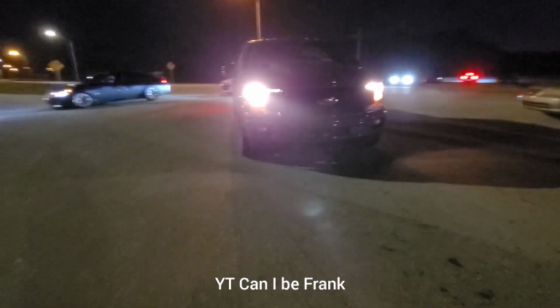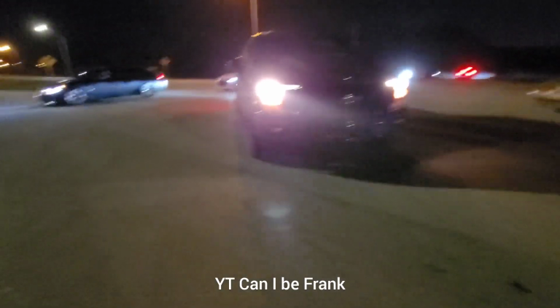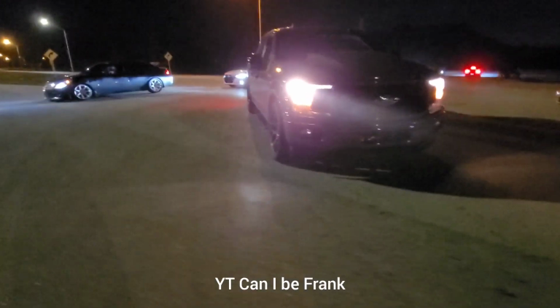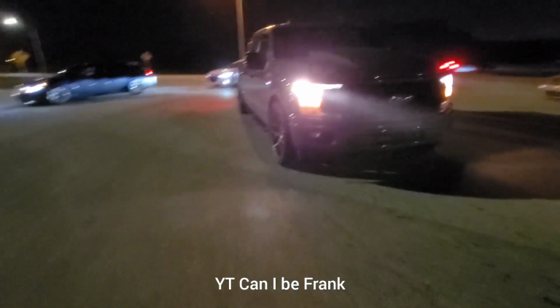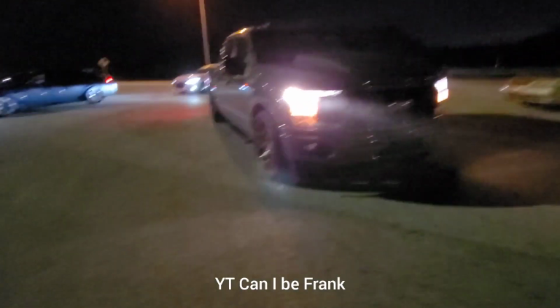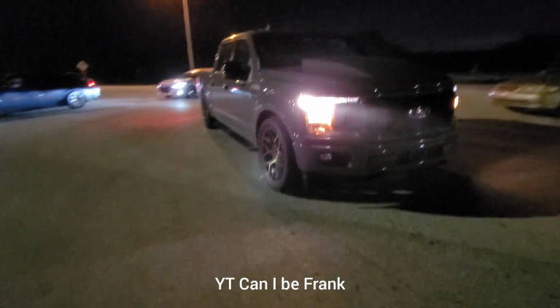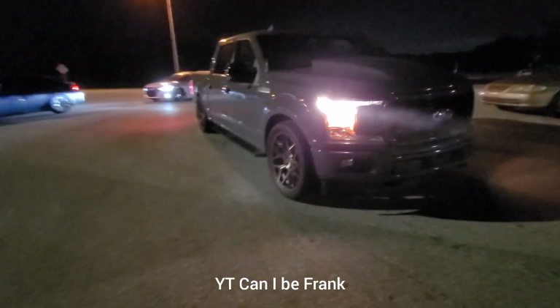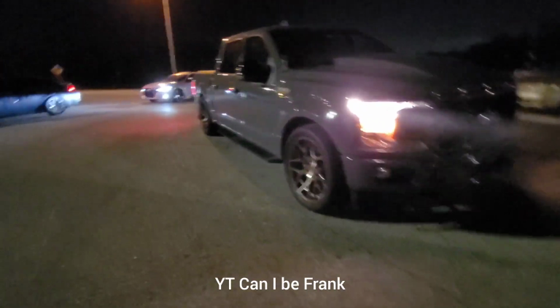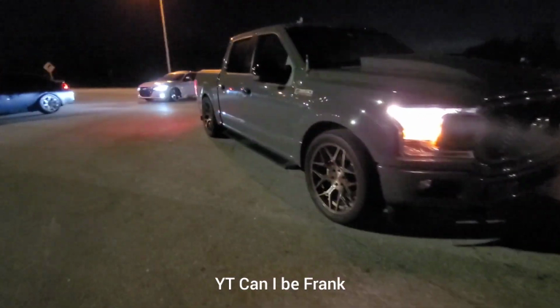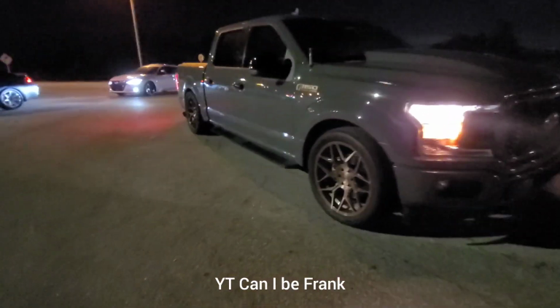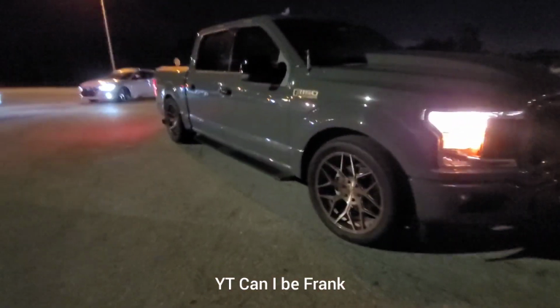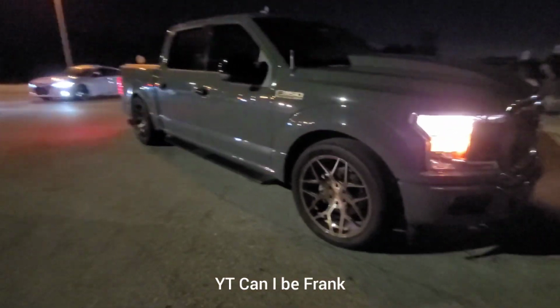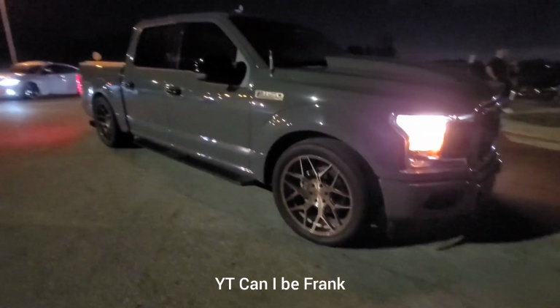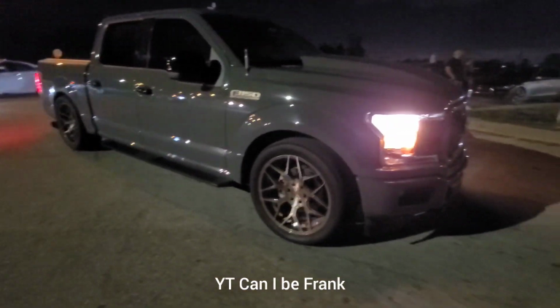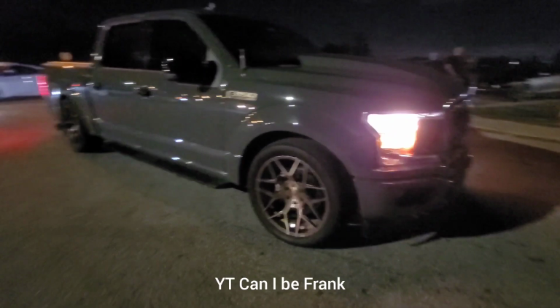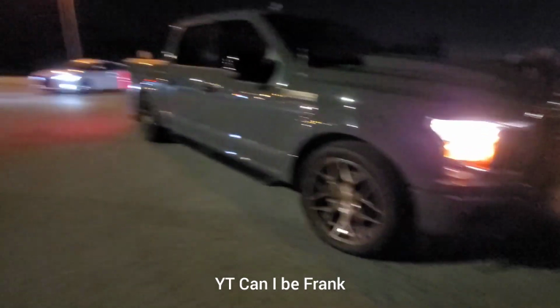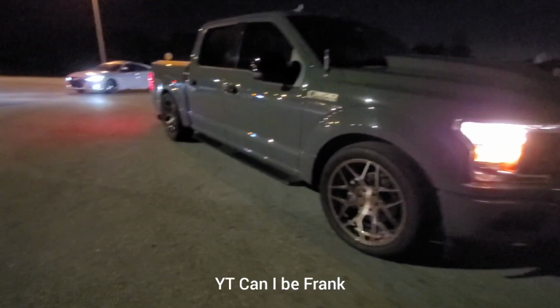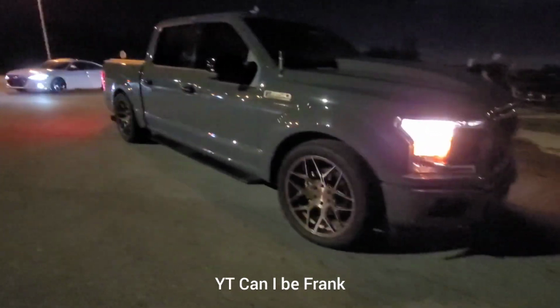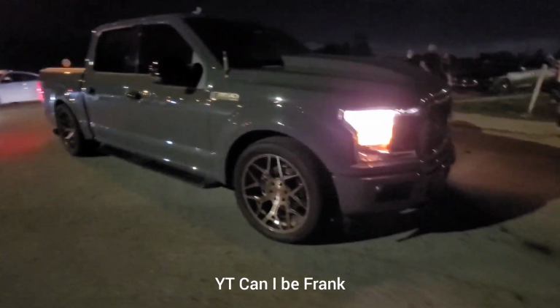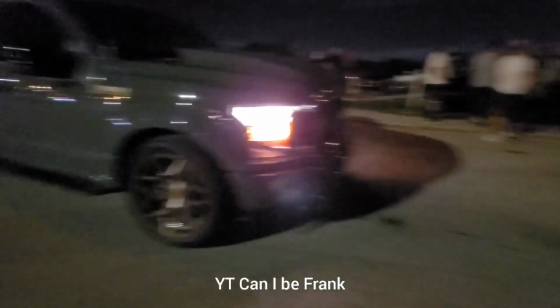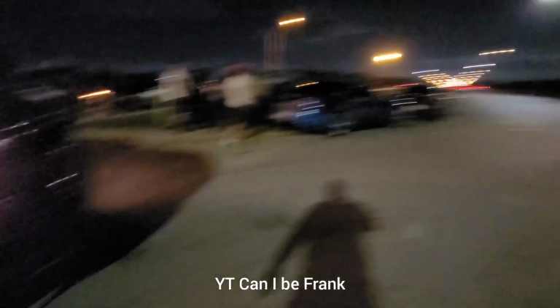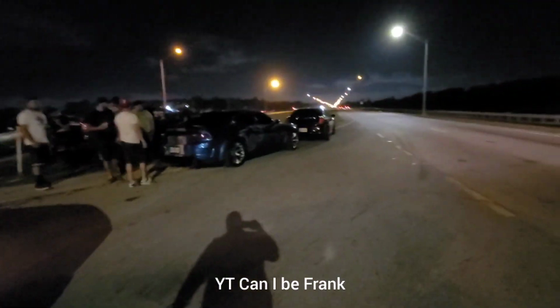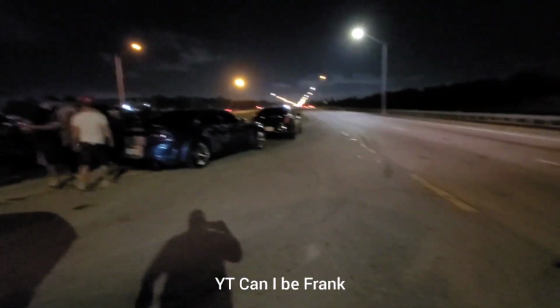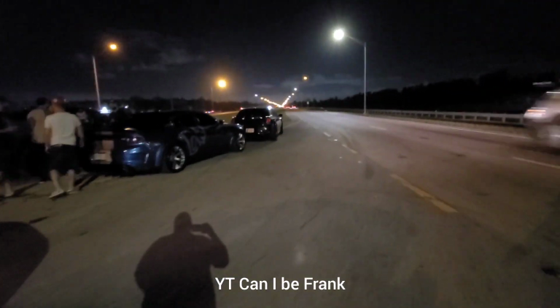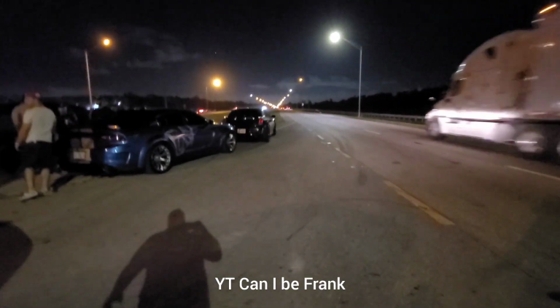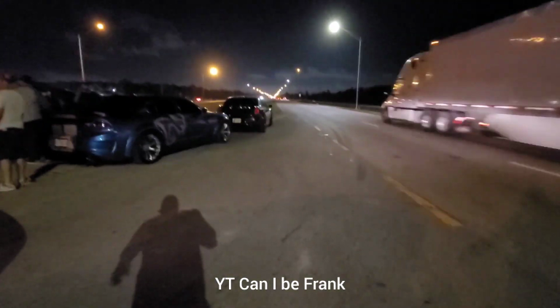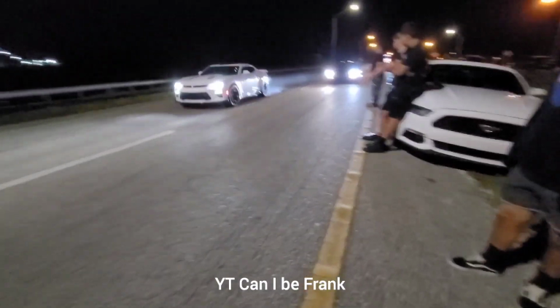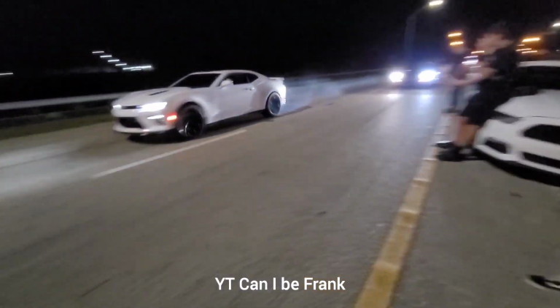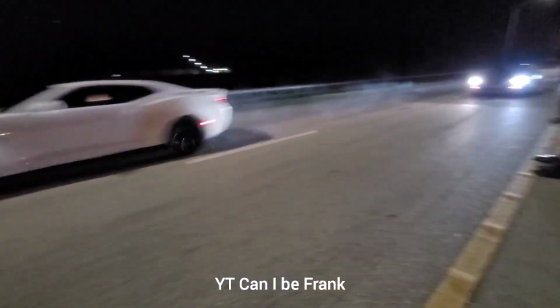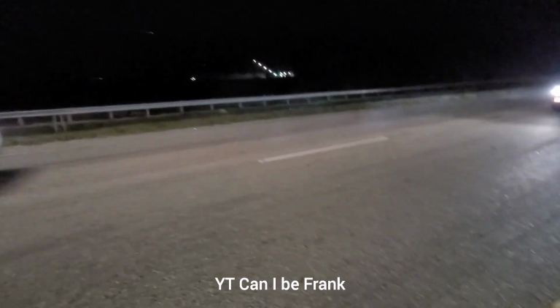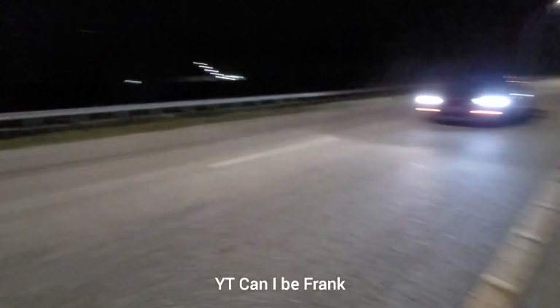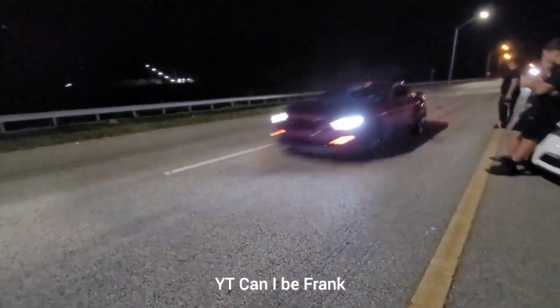Alright, one of the favorites on the channel — VMP F-150, FBO, 22s, crew cab full interior. He's running a Hellcat. It's basically FBO.